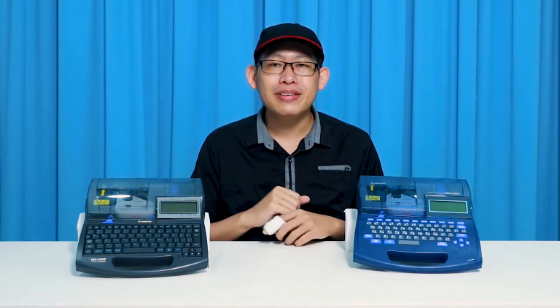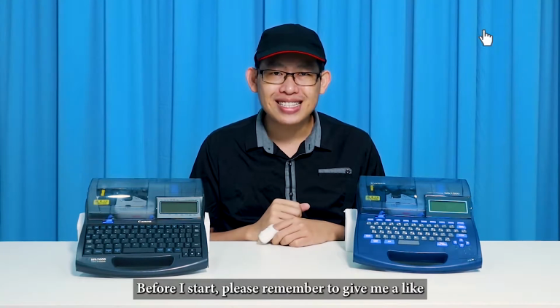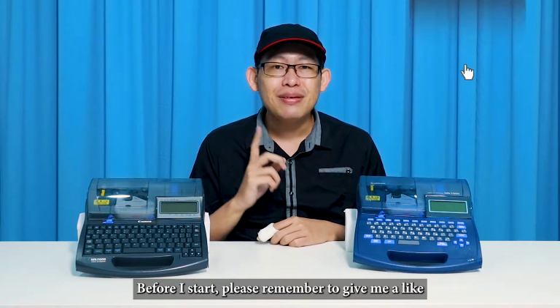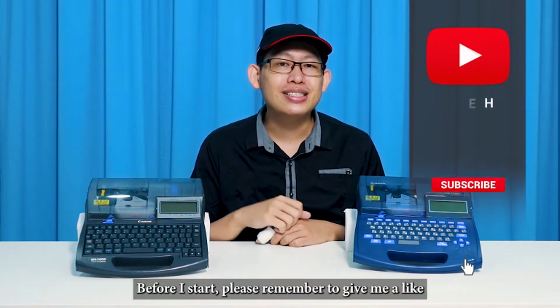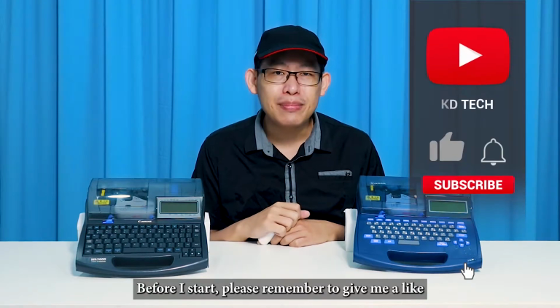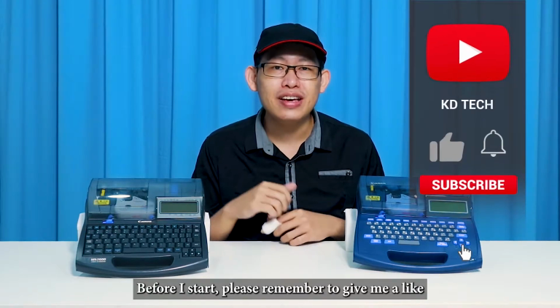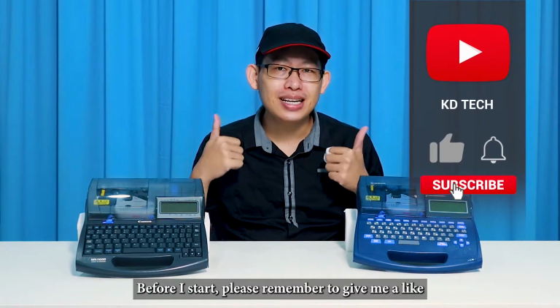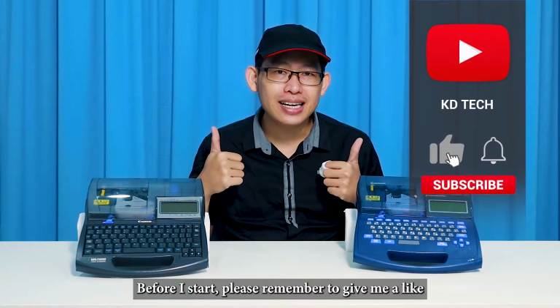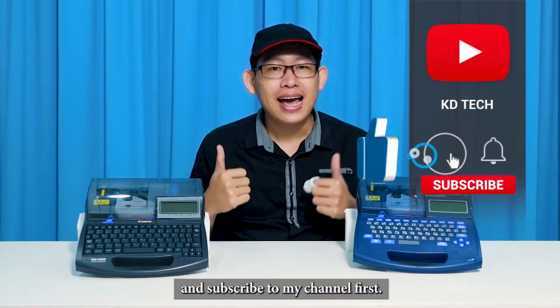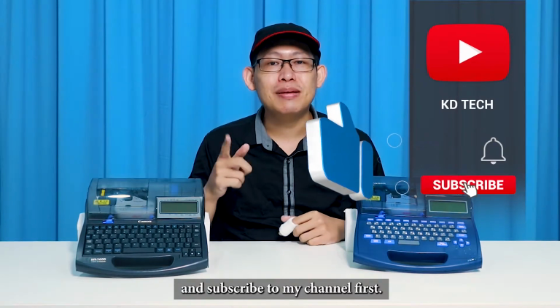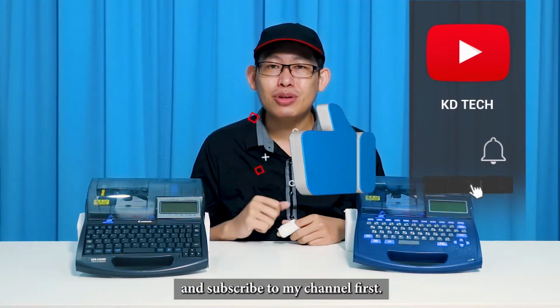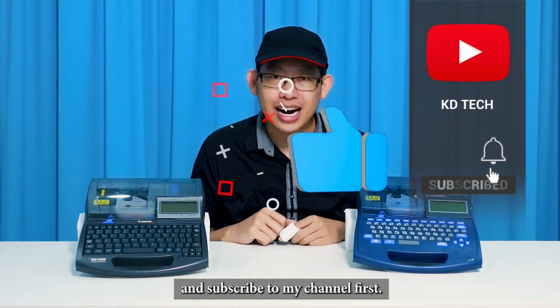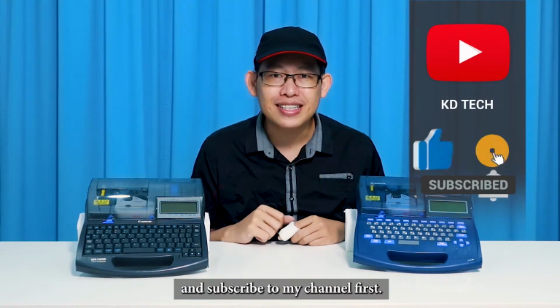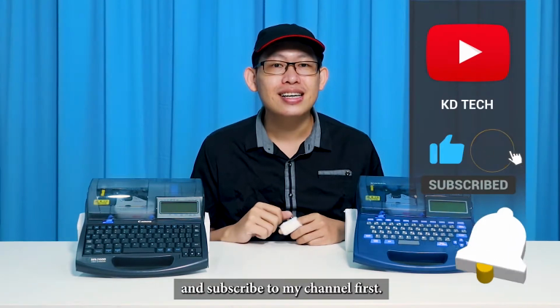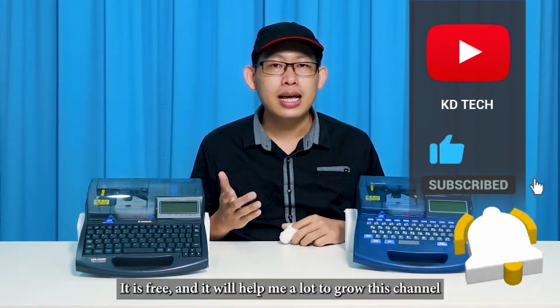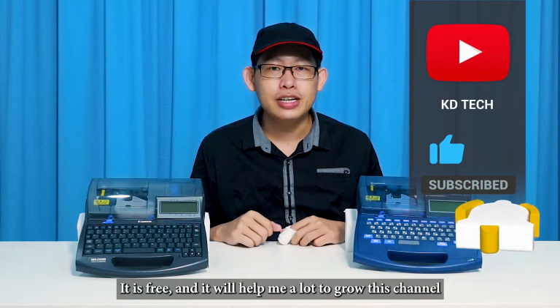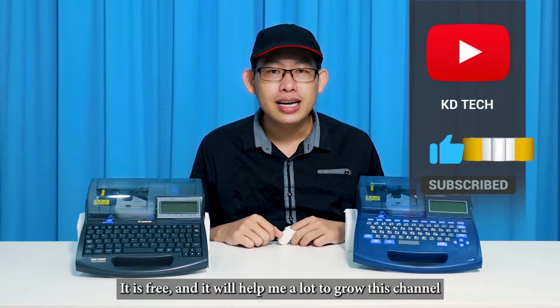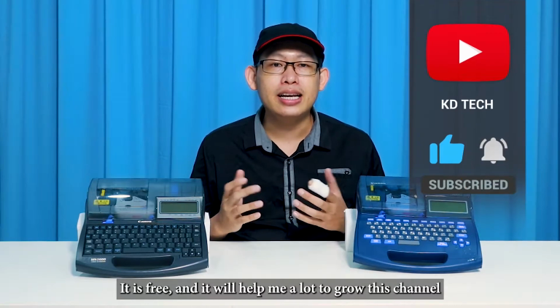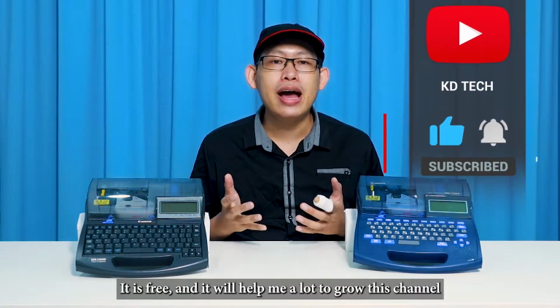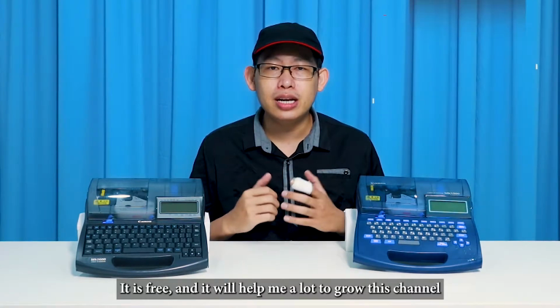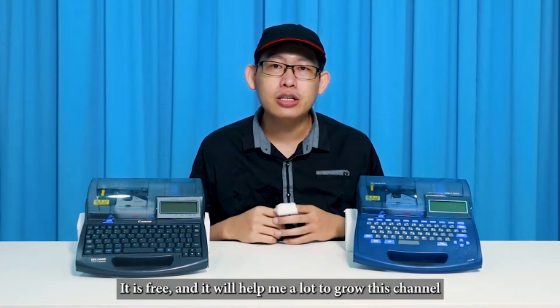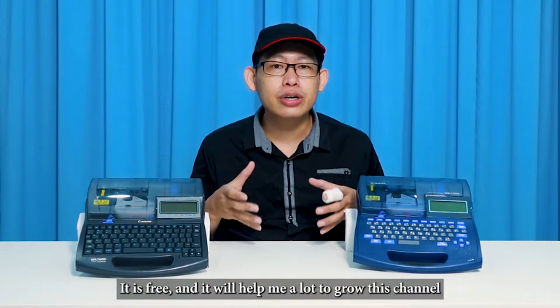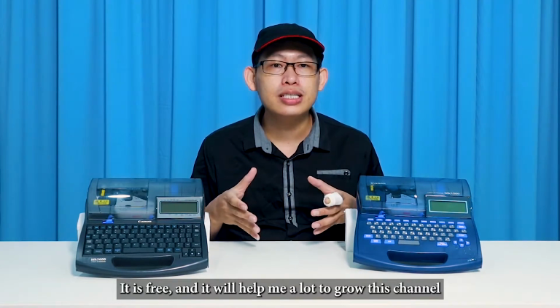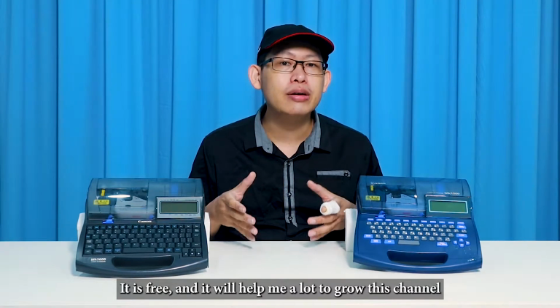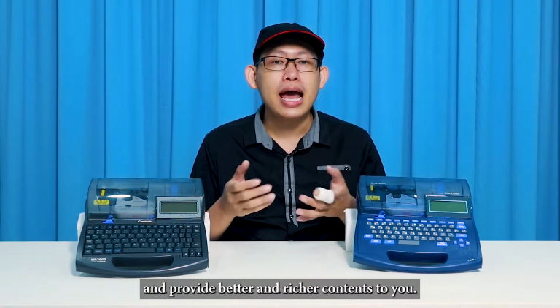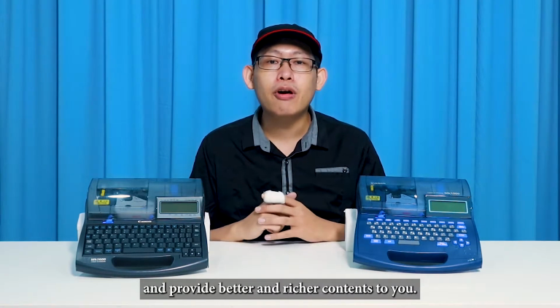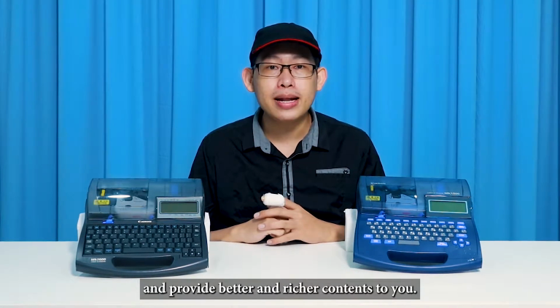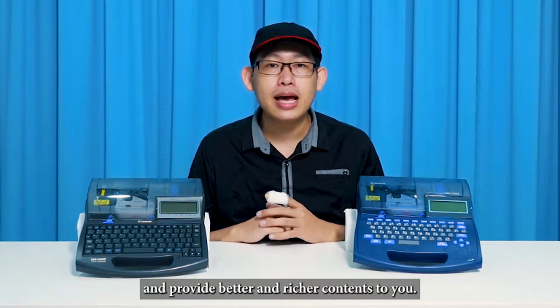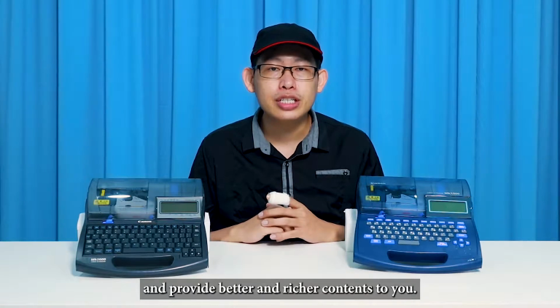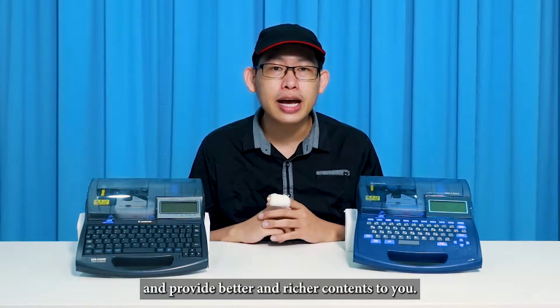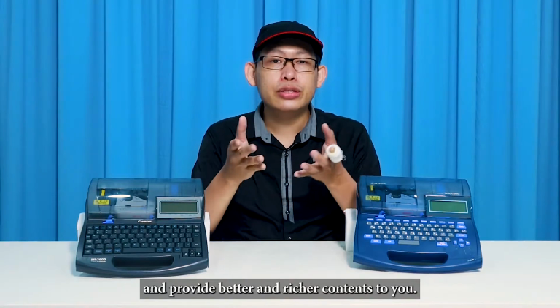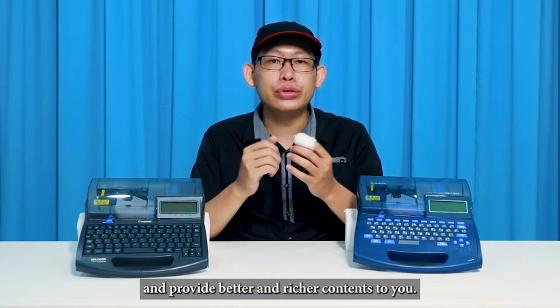Before I start, please remember to give me a like and subscribe to my channel. It is free and it will help me a lot to grow this channel and provide better and richer content to you.